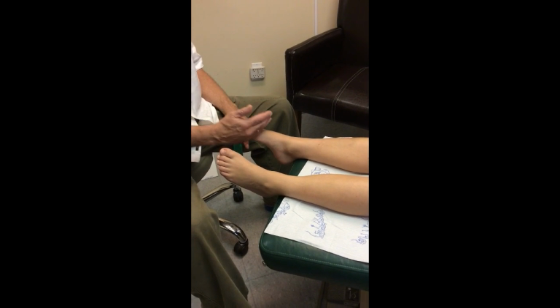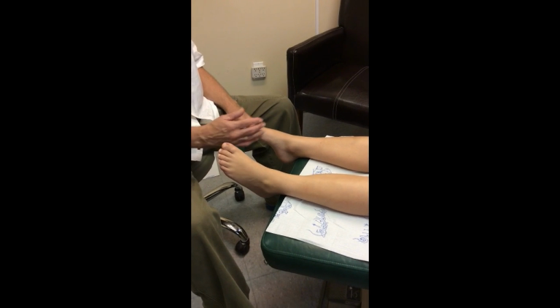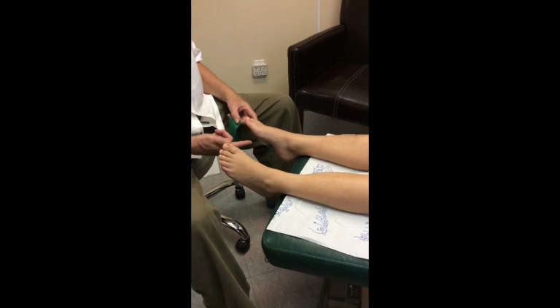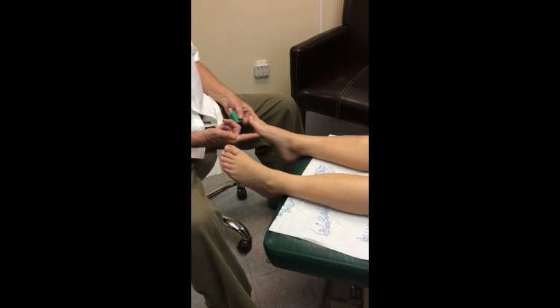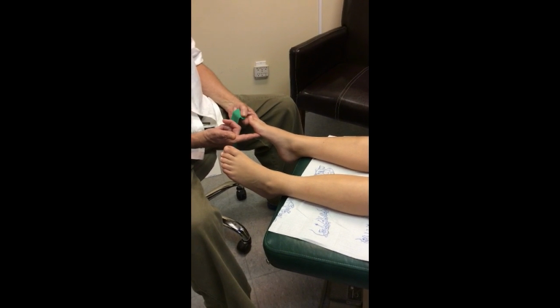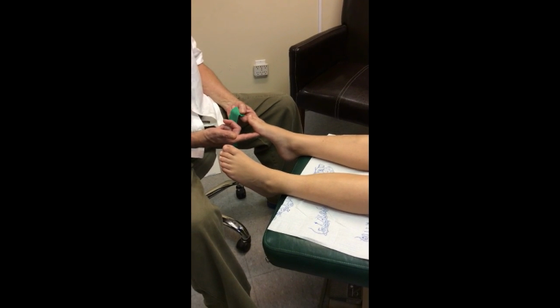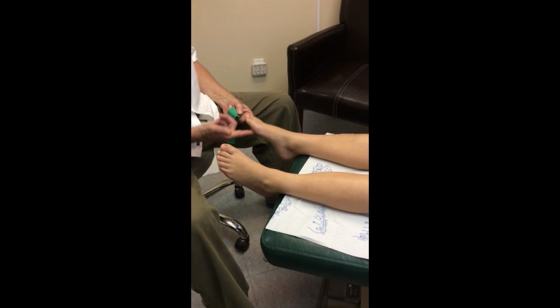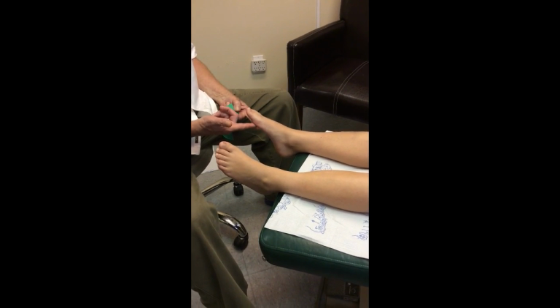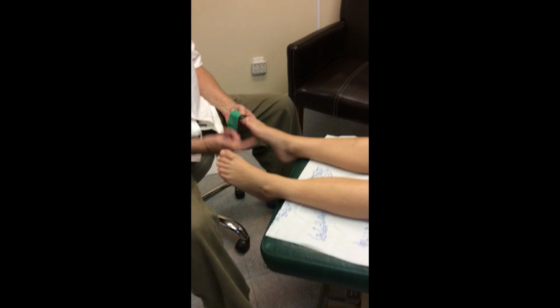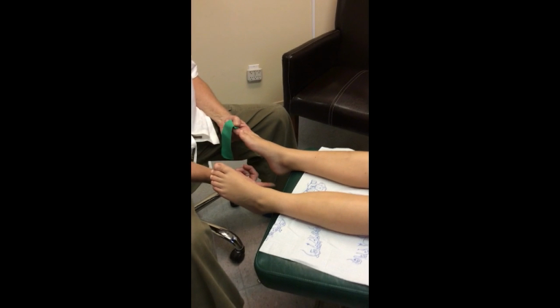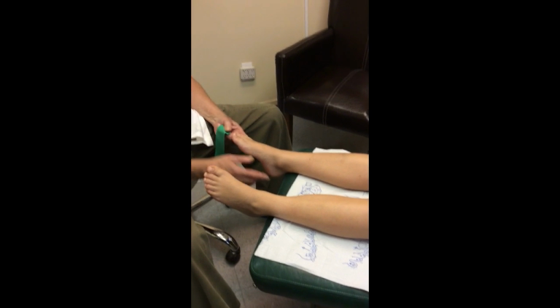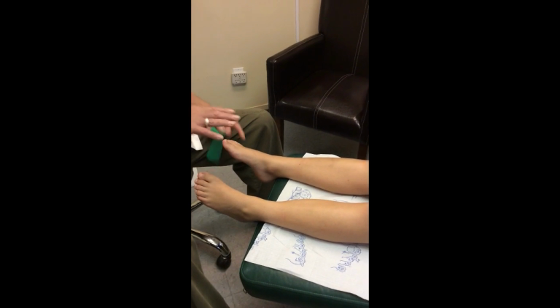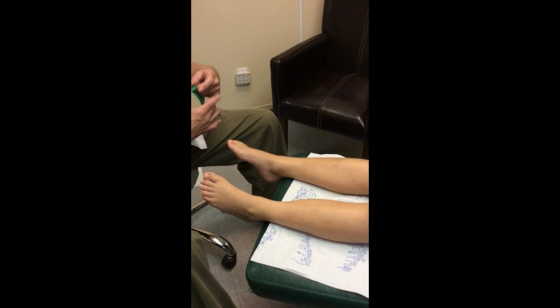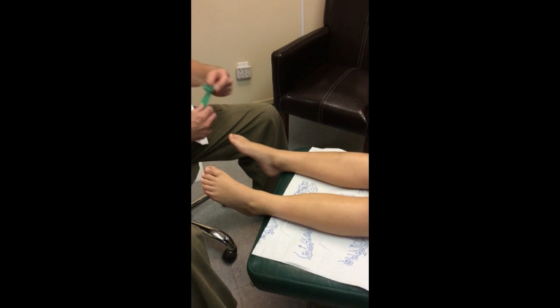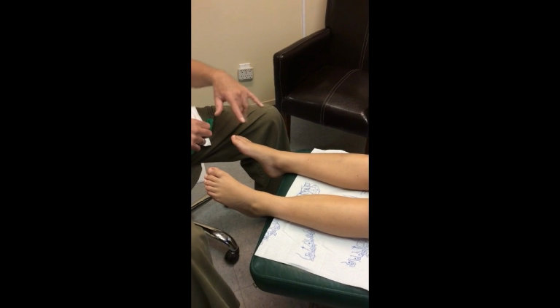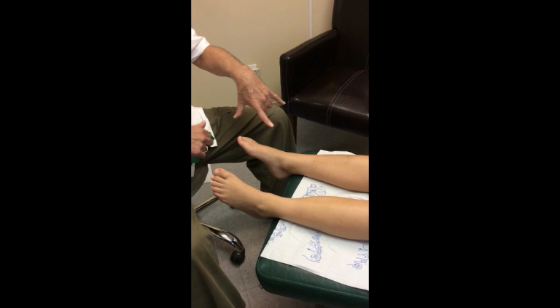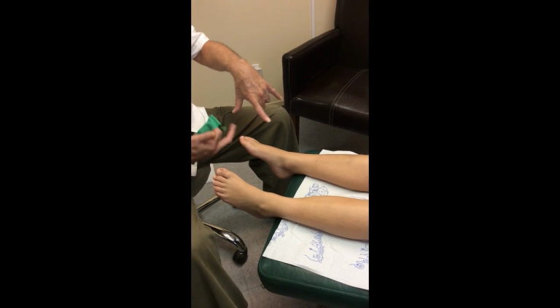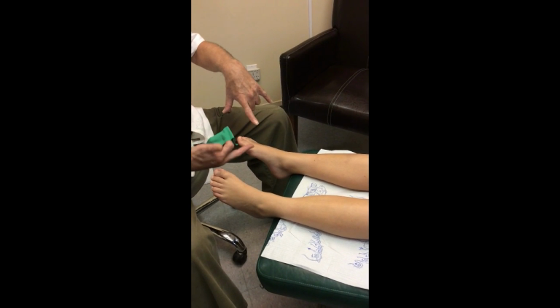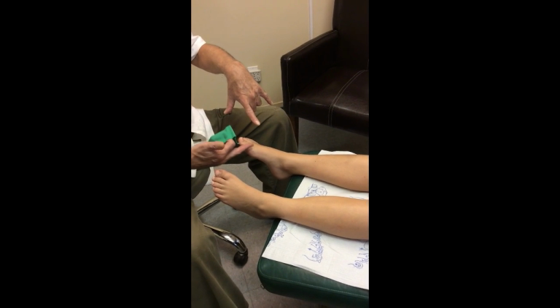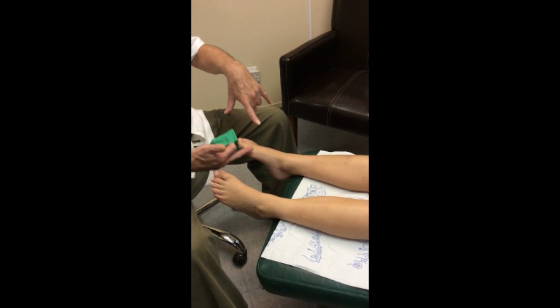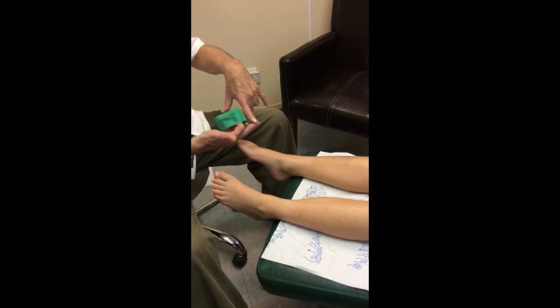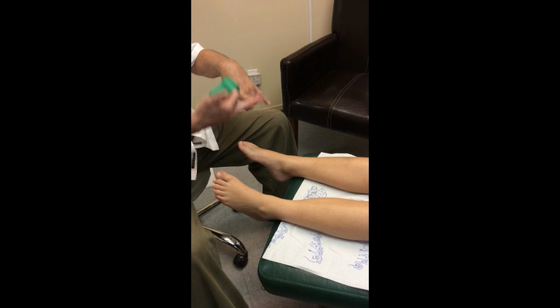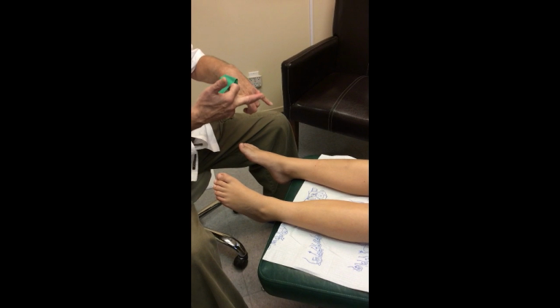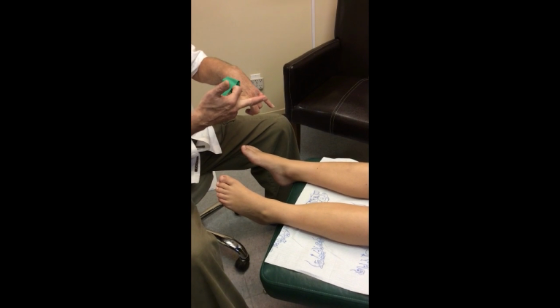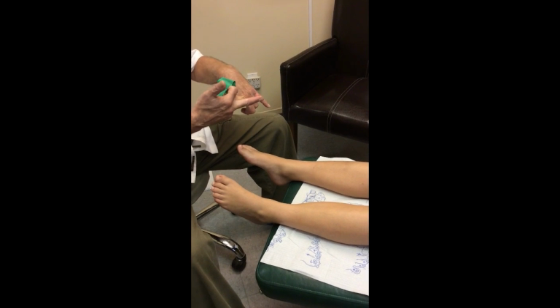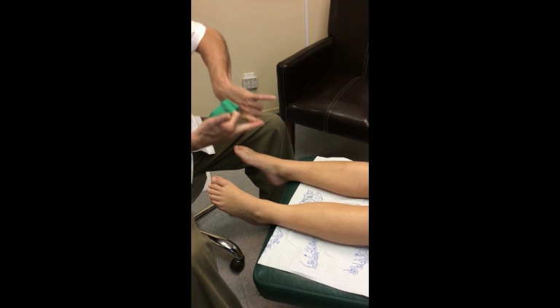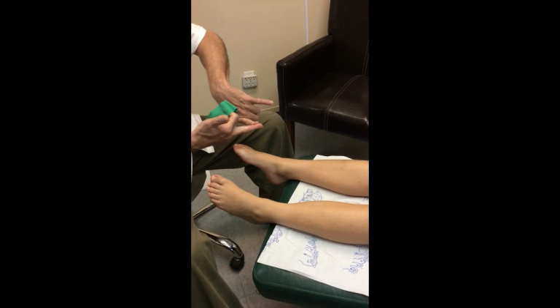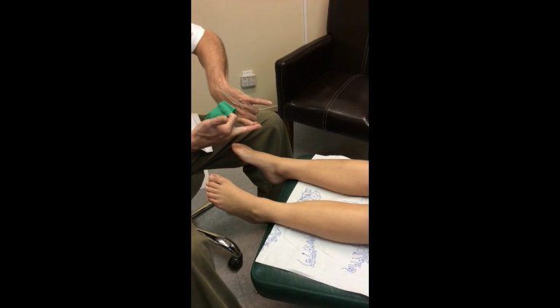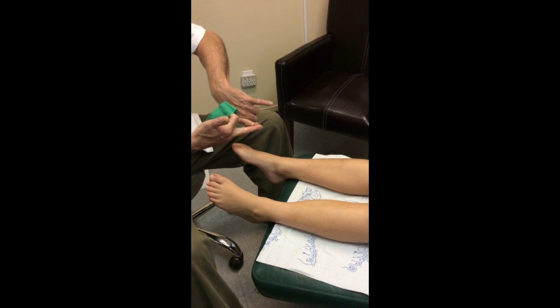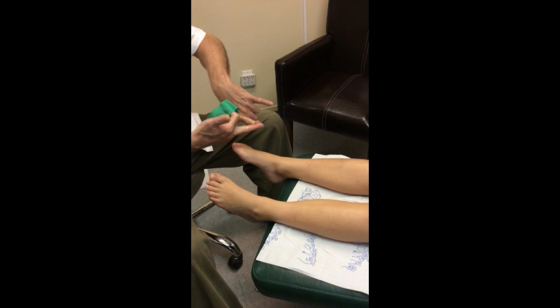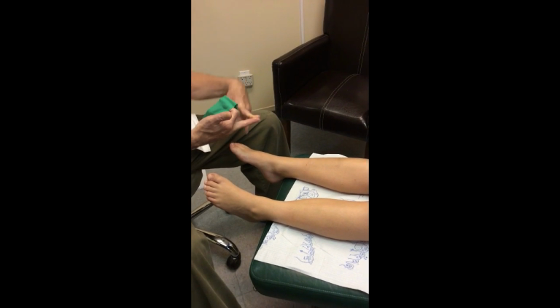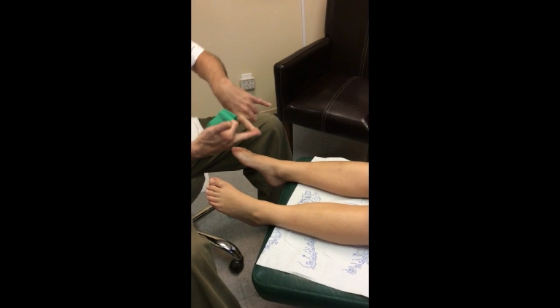So we'd like to fix this. The foot functions like a three-legged table: the first met, fifth met, and heel. On that three-legged table, his pathology is that this leg is lifting up, and the rest of his foot in posture is compensating.